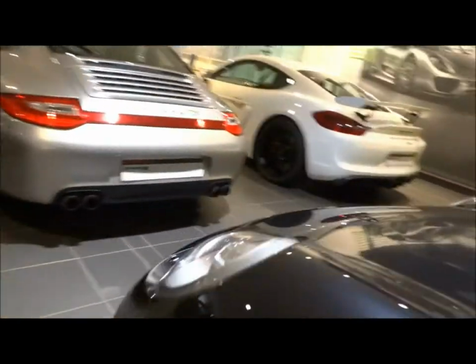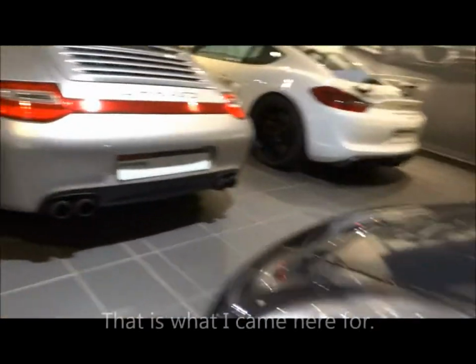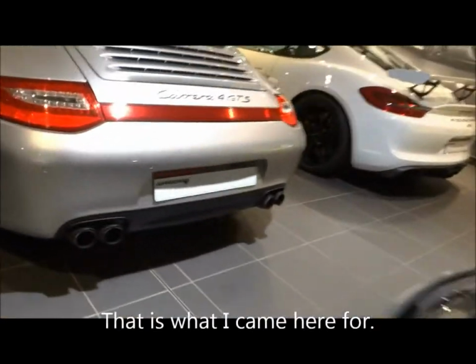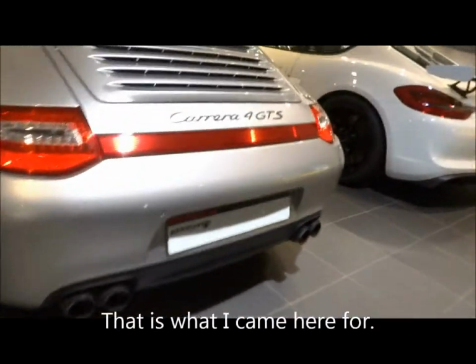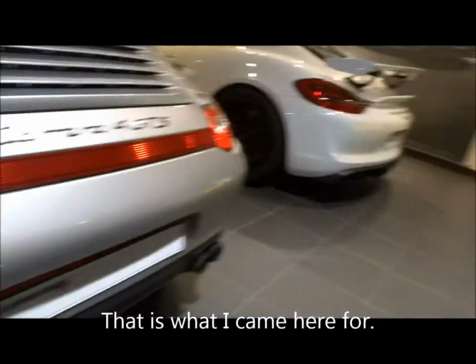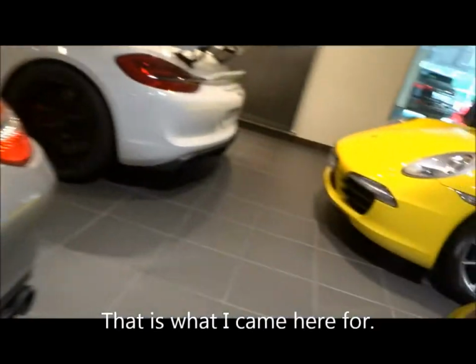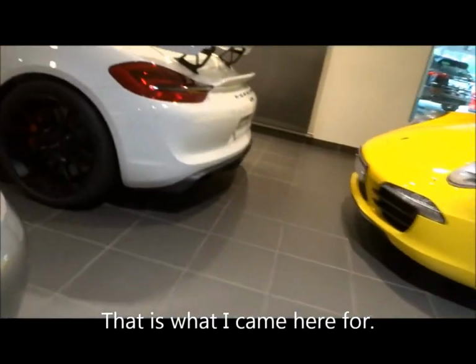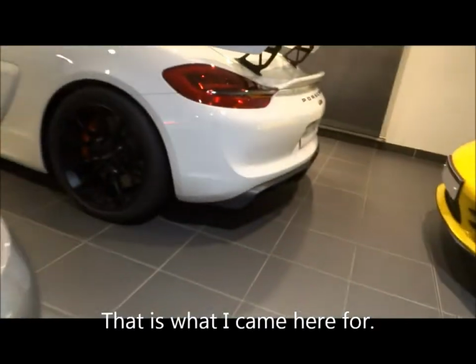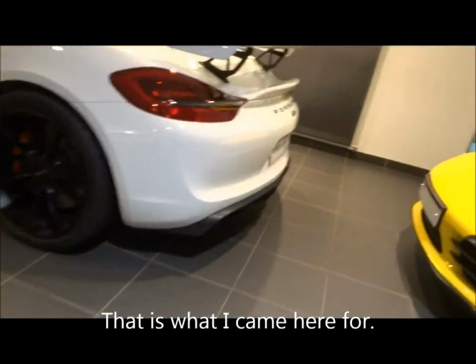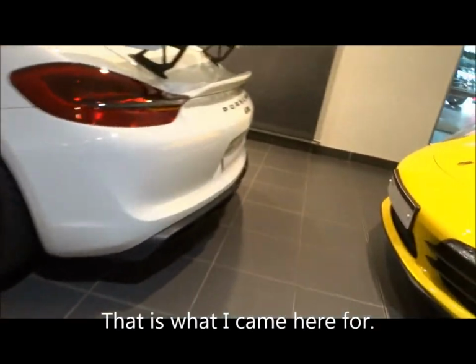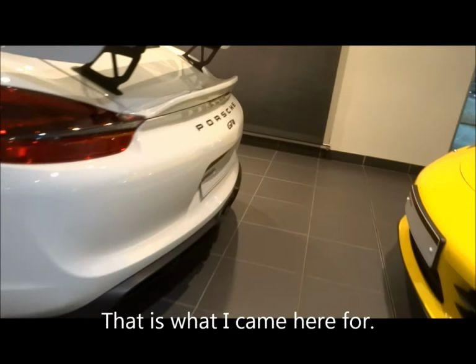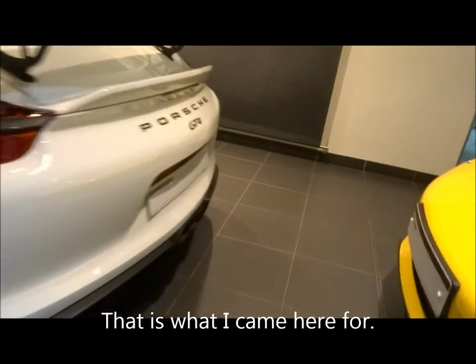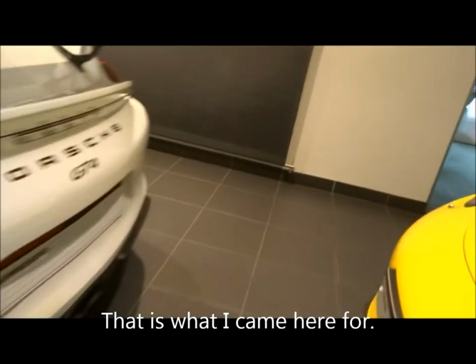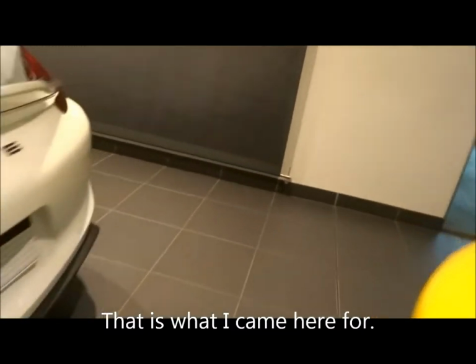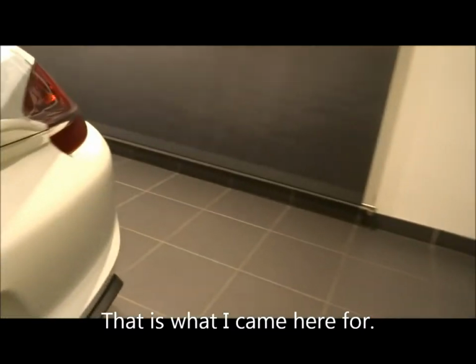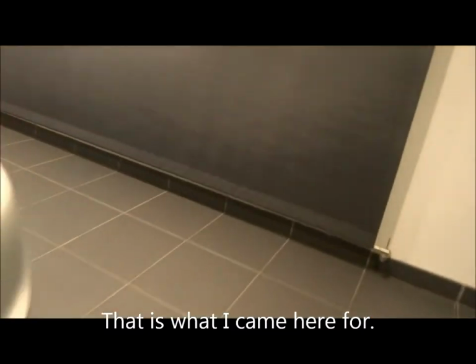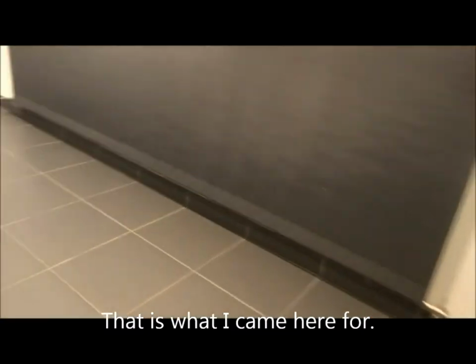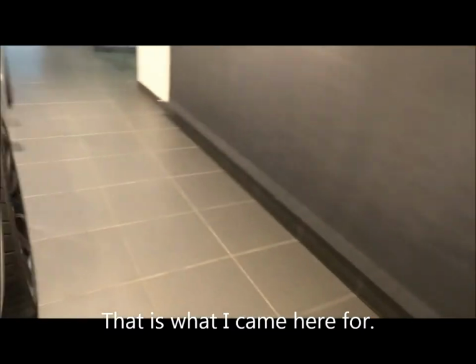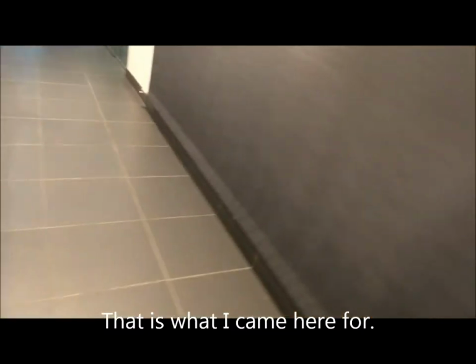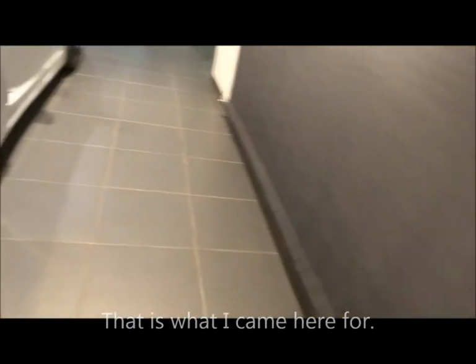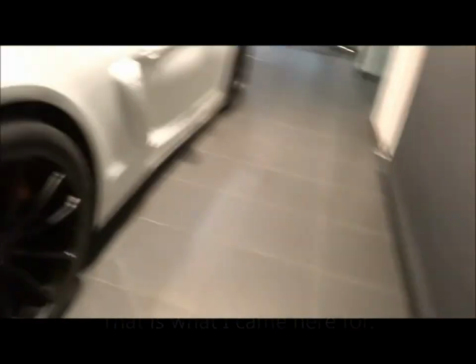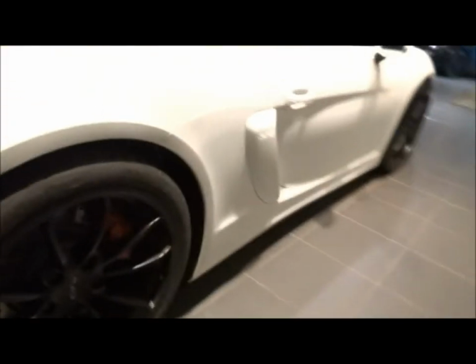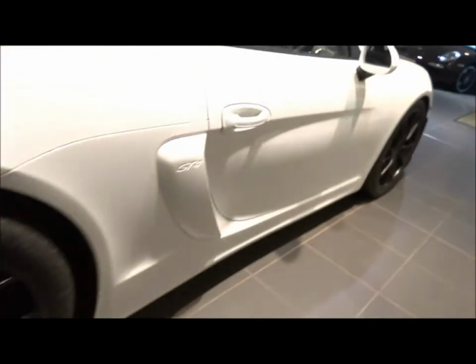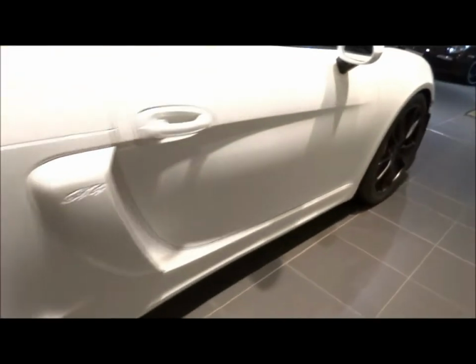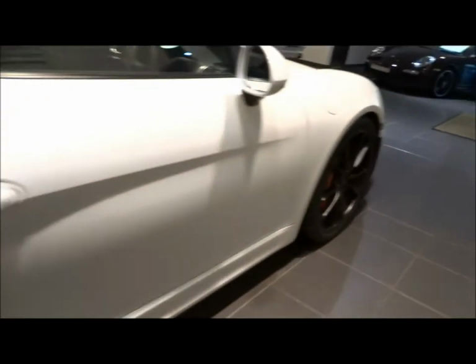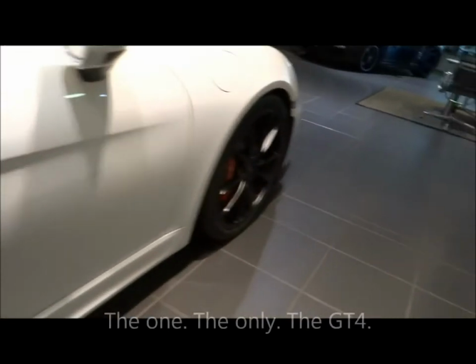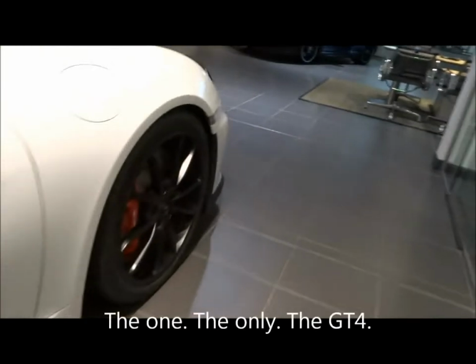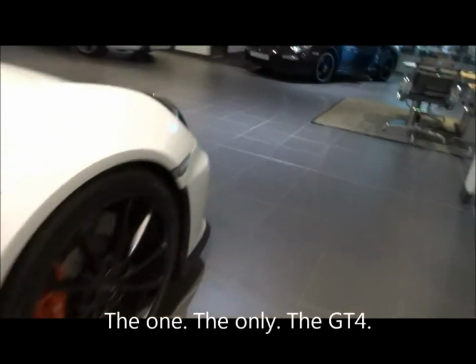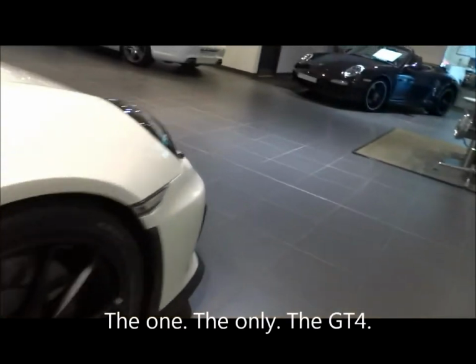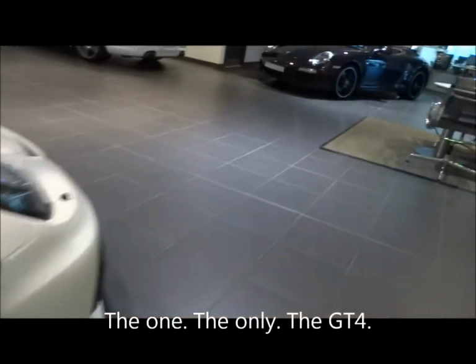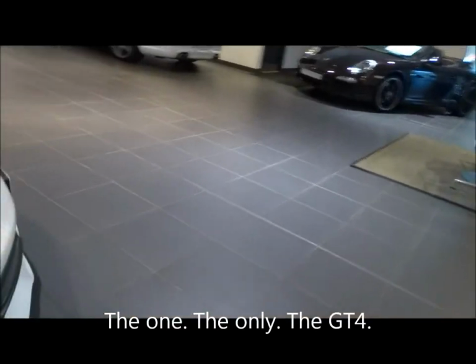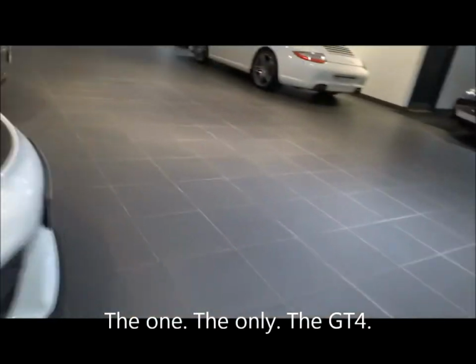I've heard rumours about this. This is actually a GT4.